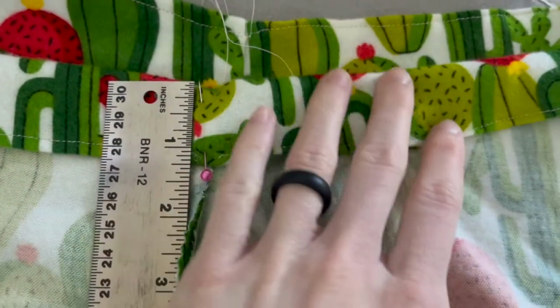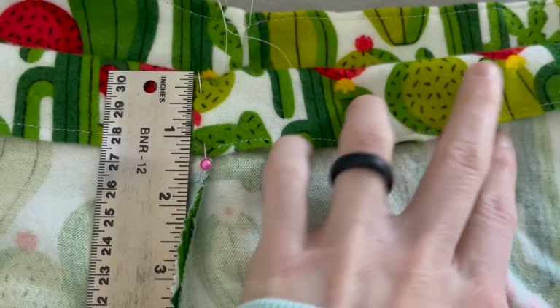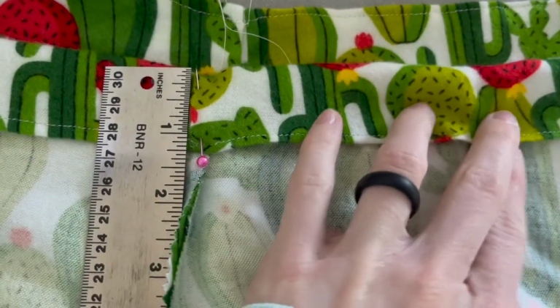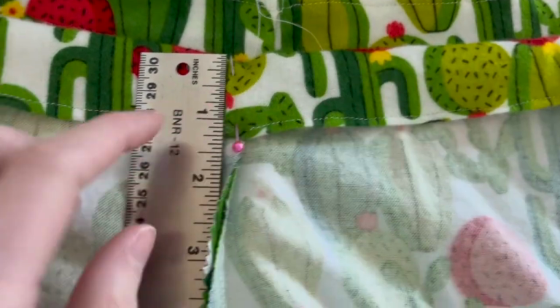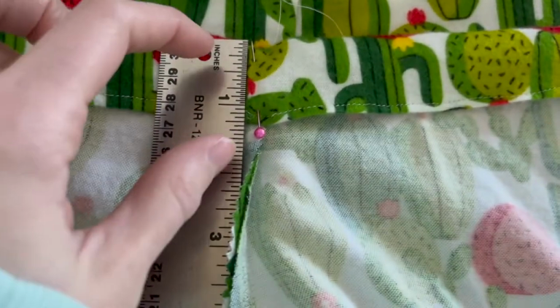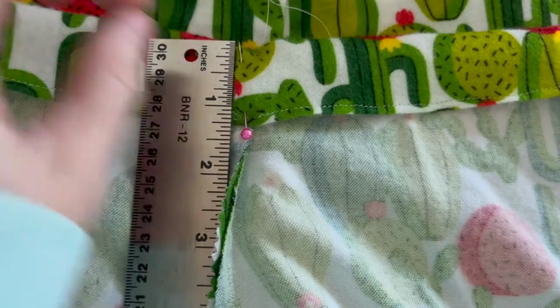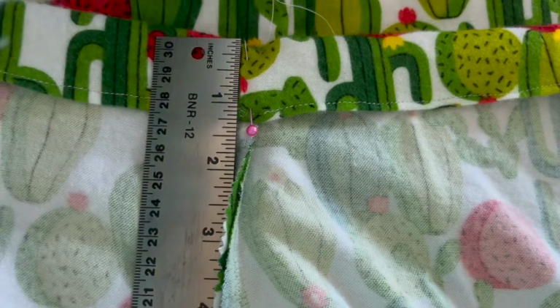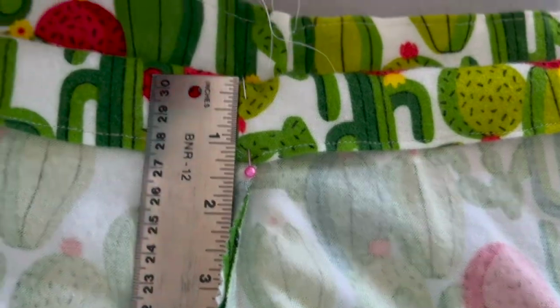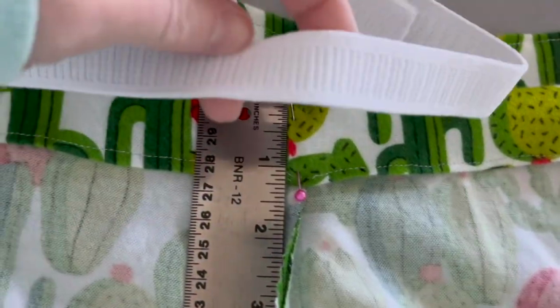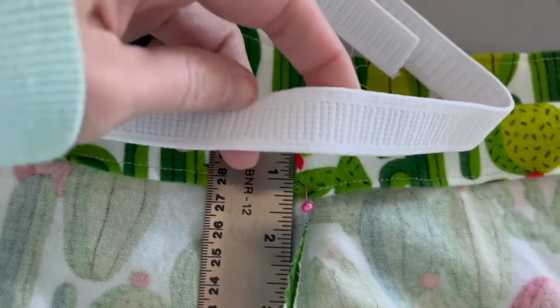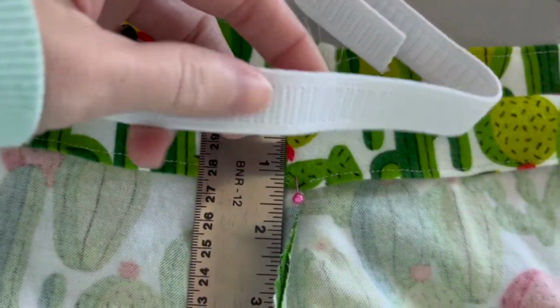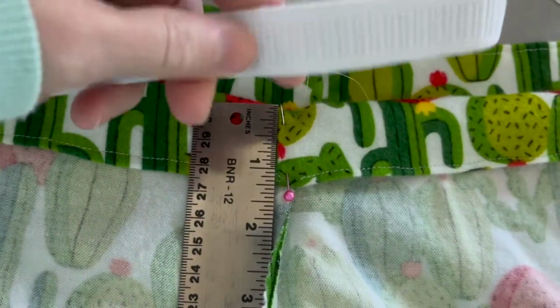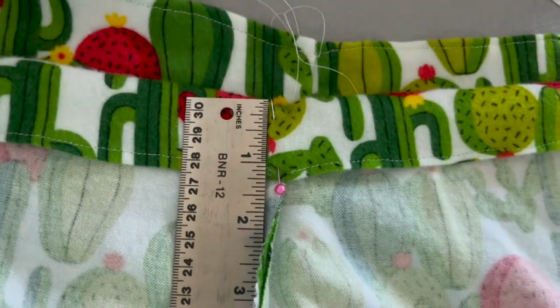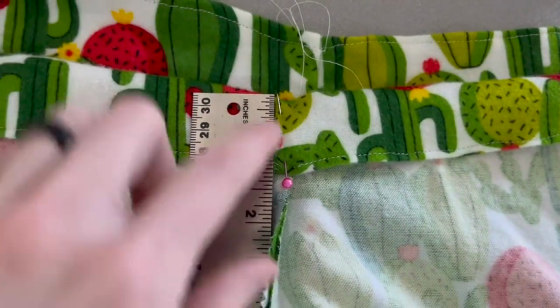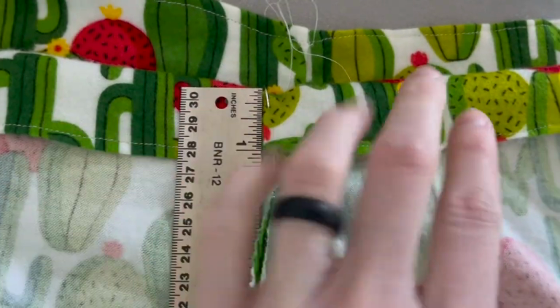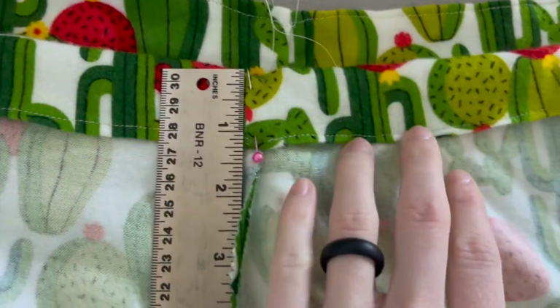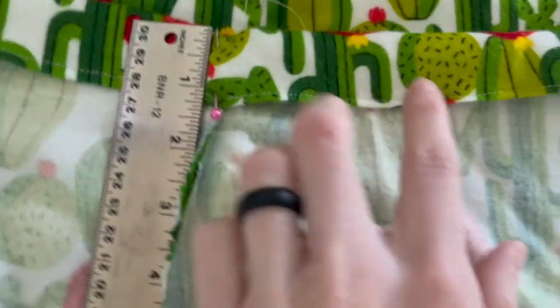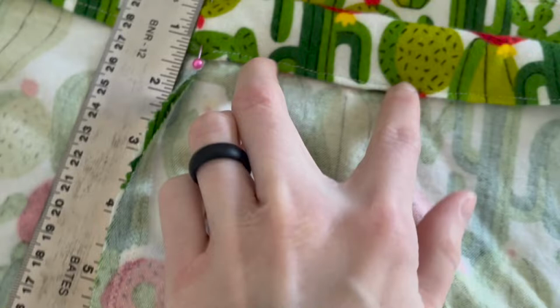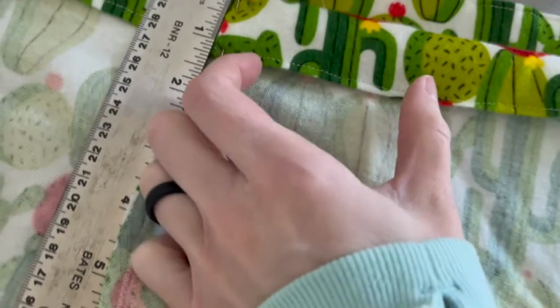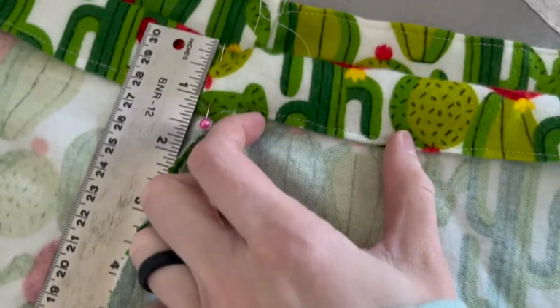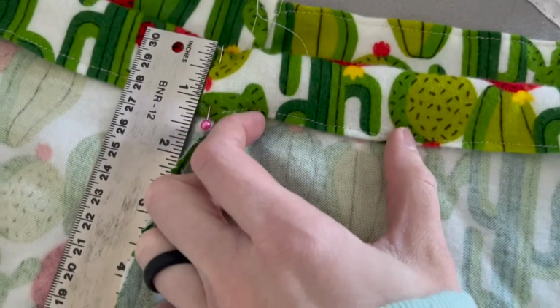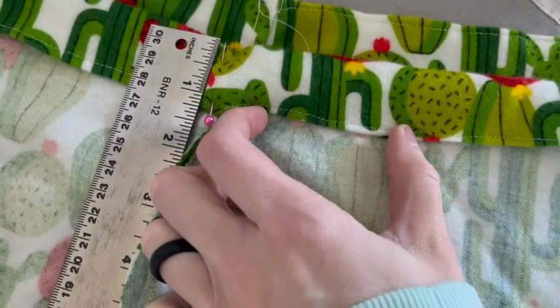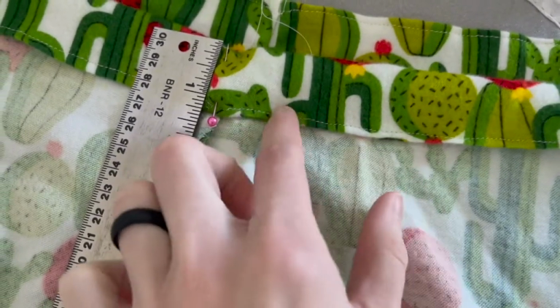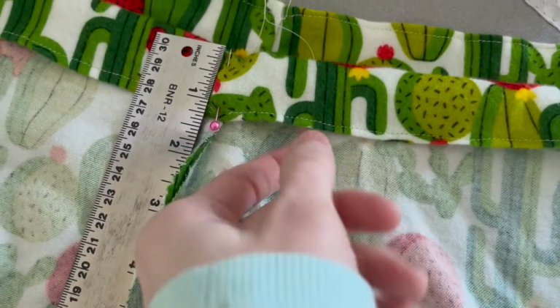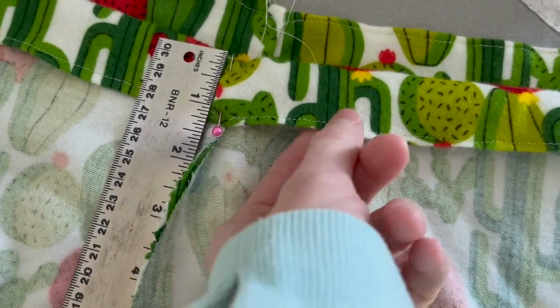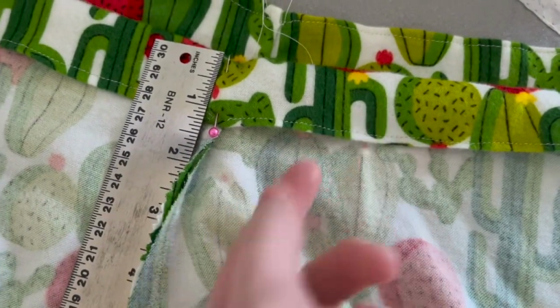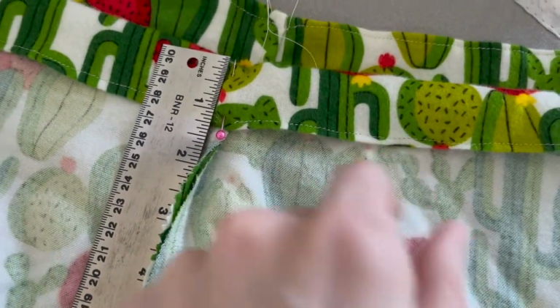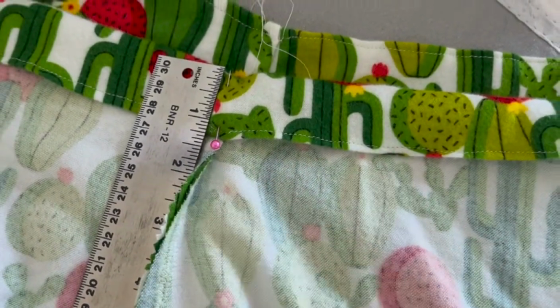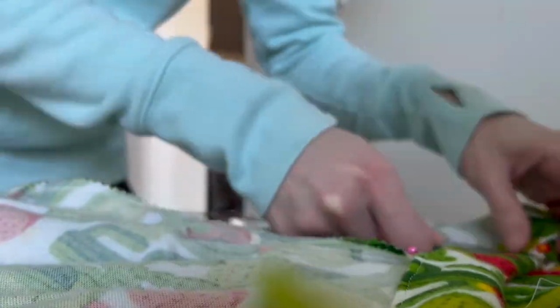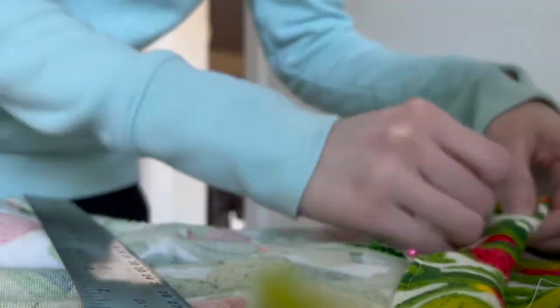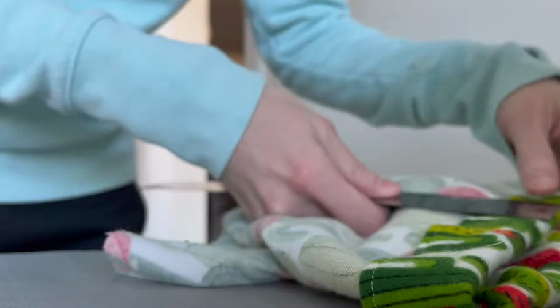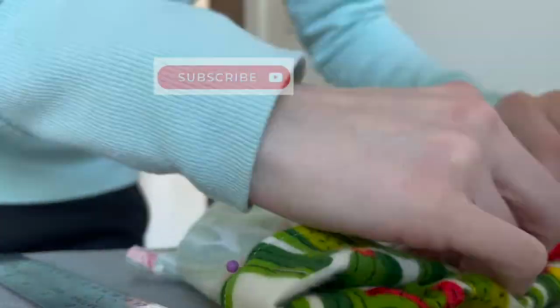Next I measured out about an inch and a quarter down and pinned this all the way around, as this would be where my elastic would be going. I'm going to take that seam but leave about a 2-inch gap so that I'm able to loop the elastic through.